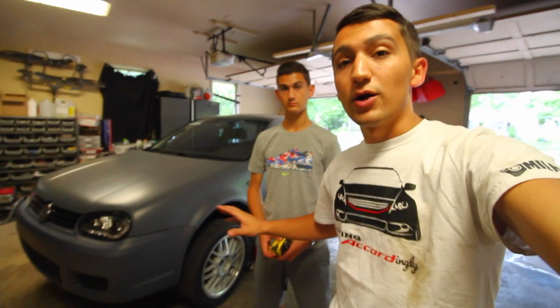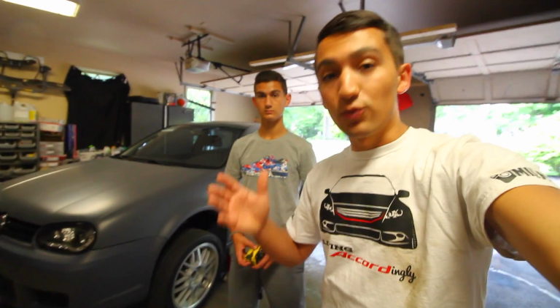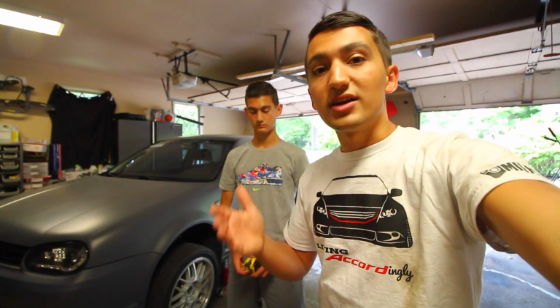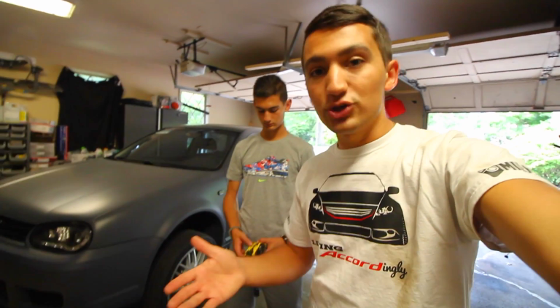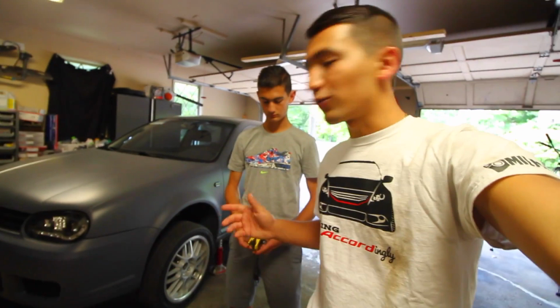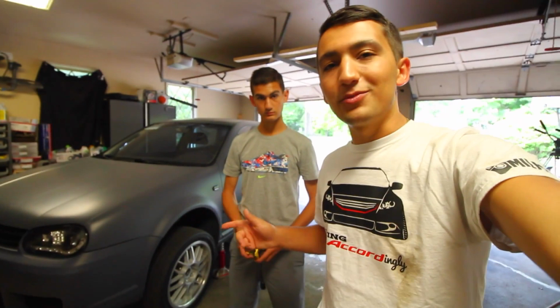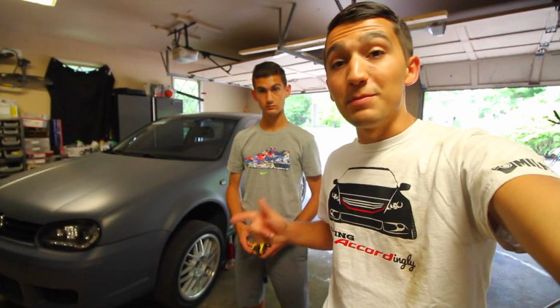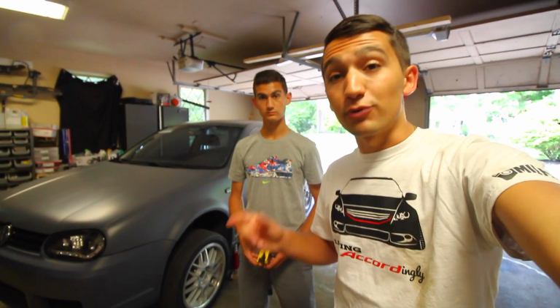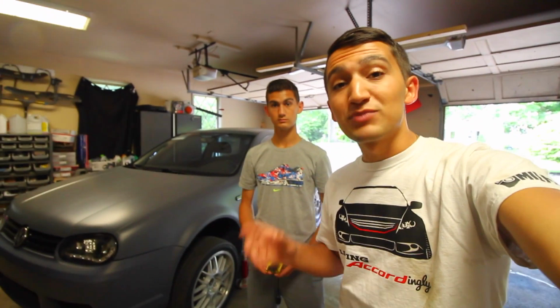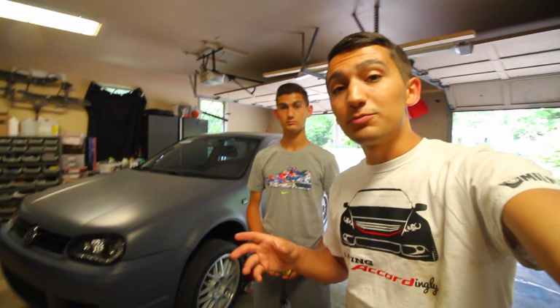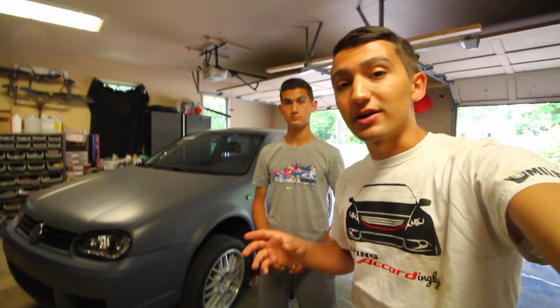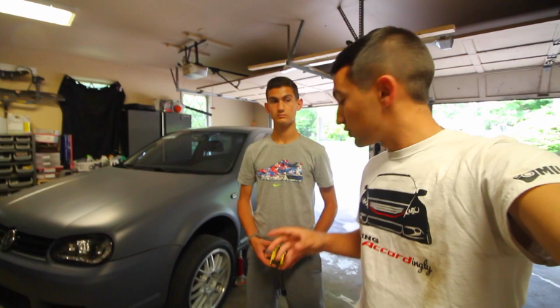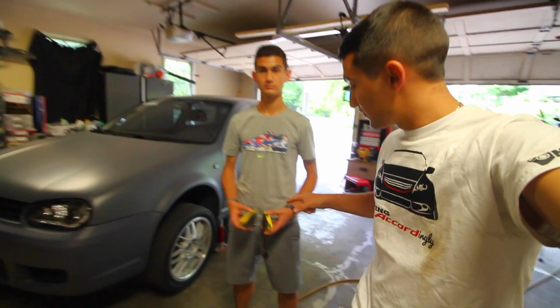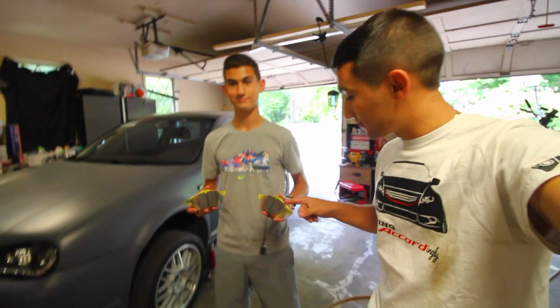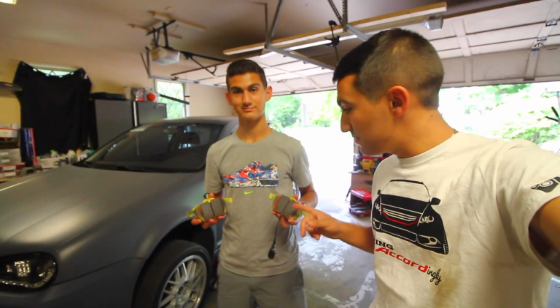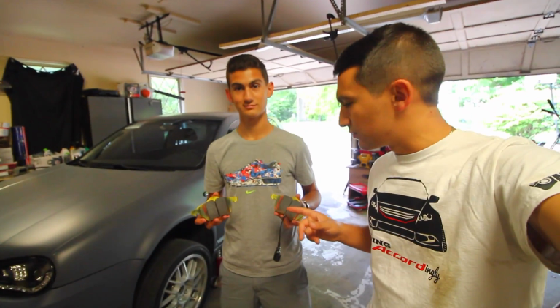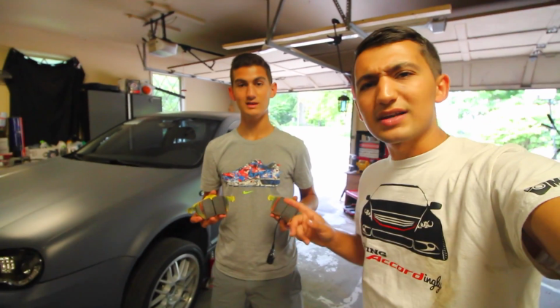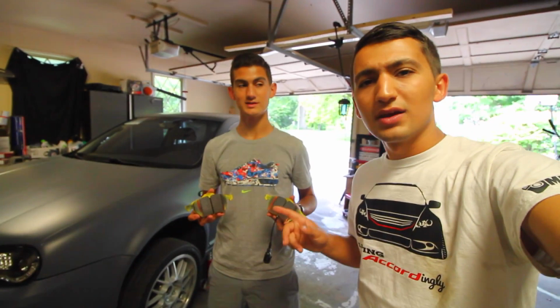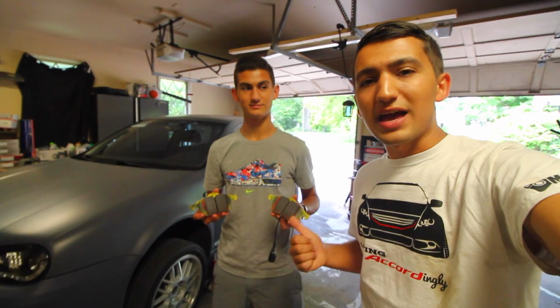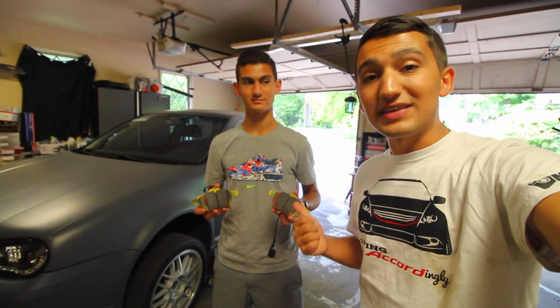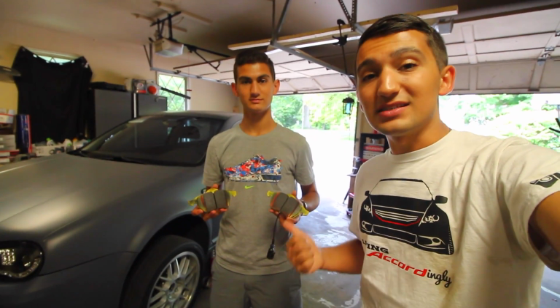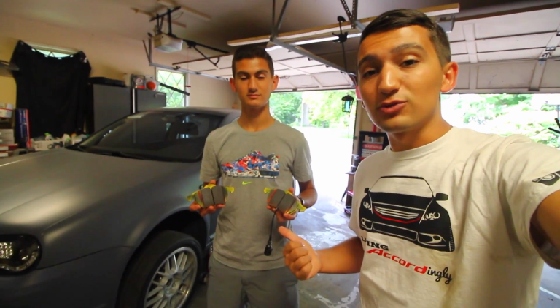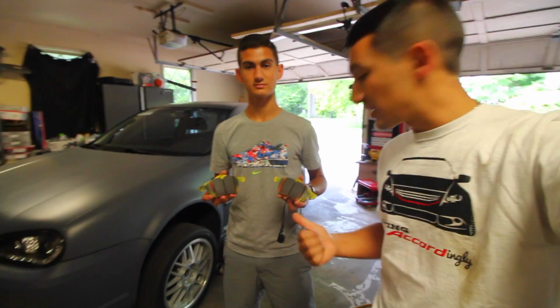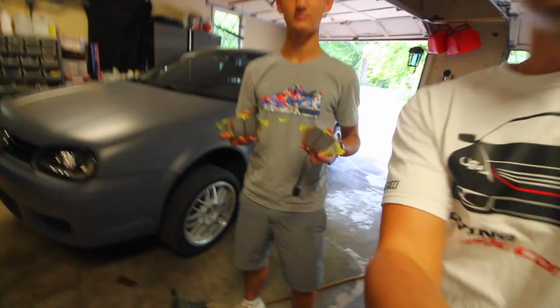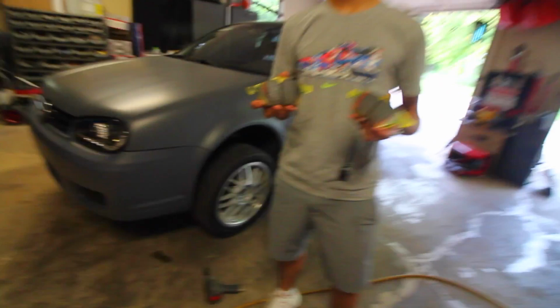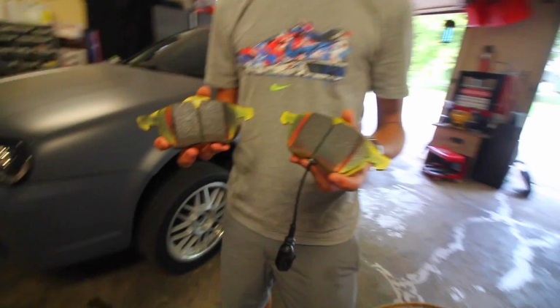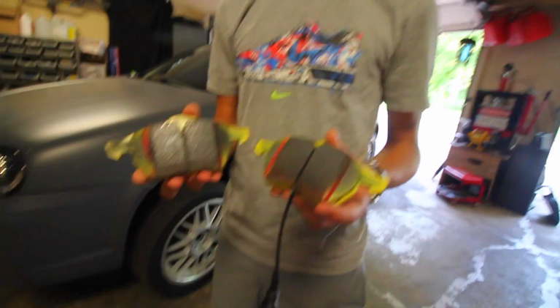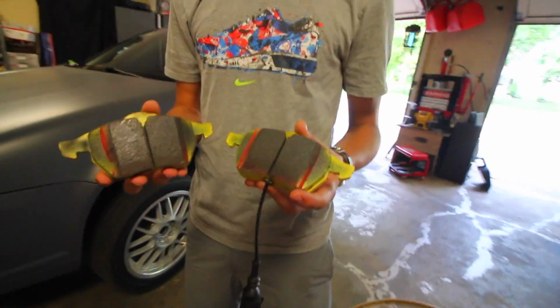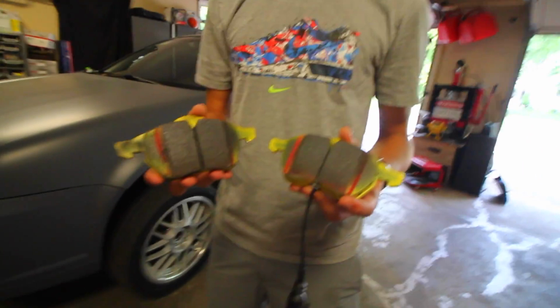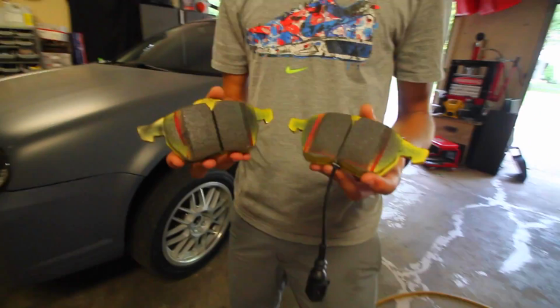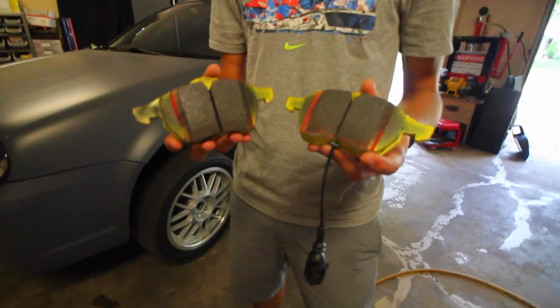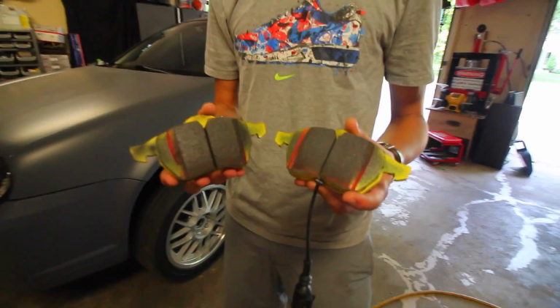Now it works and it does a pretty good job, but we're going to be upgrading it and making the braking a little bit better. We've got a set of EBC Yellowstuff brake pads and we're going to be installing both of these on the front end of the car.